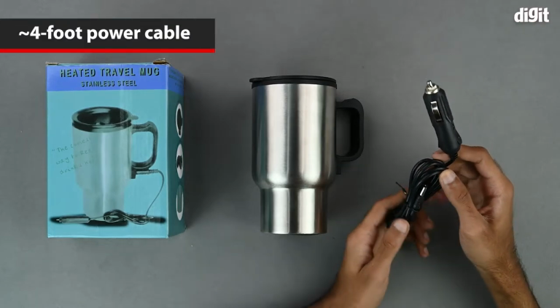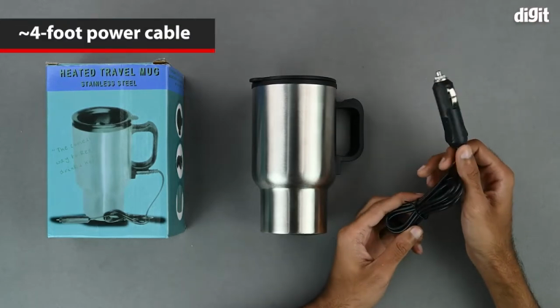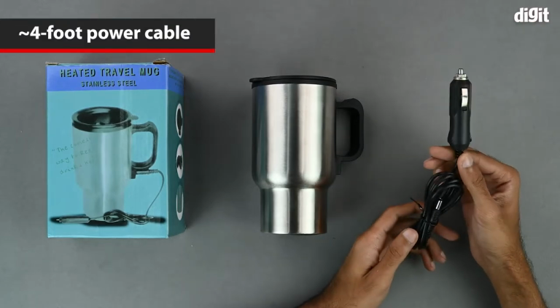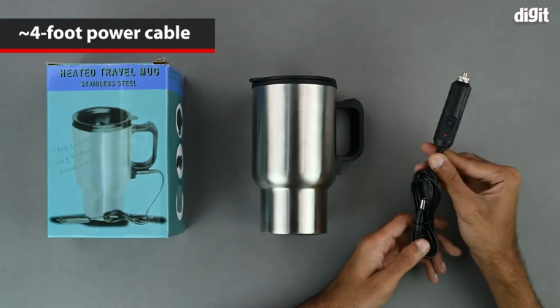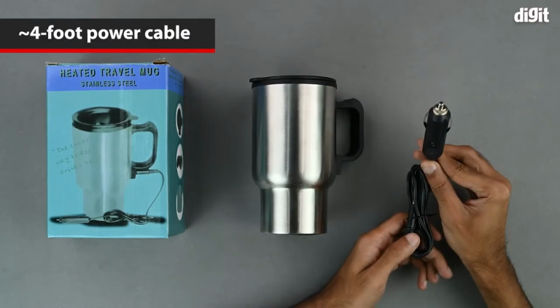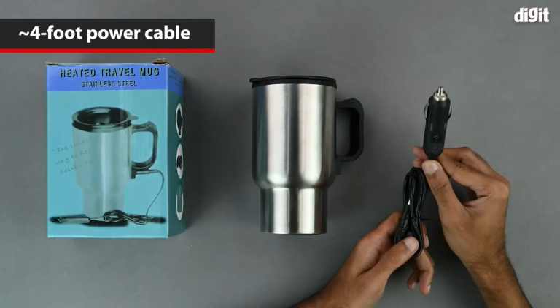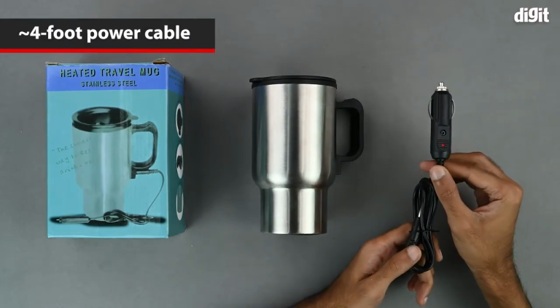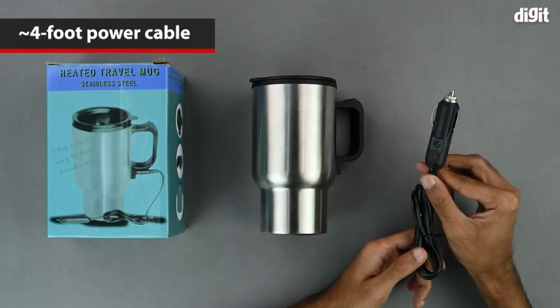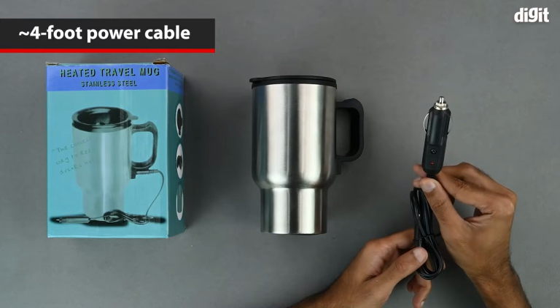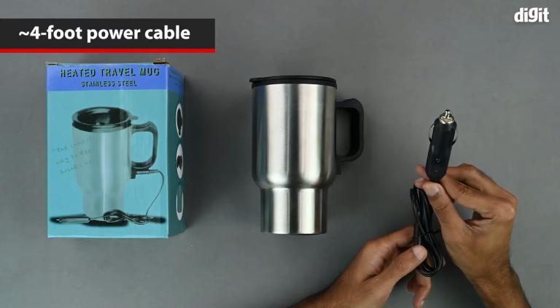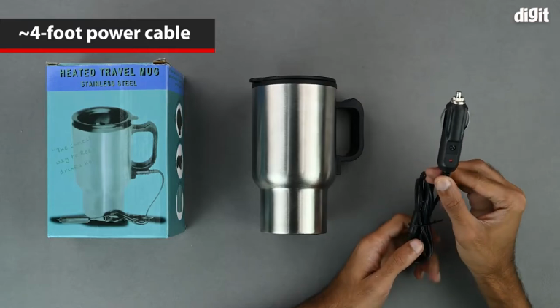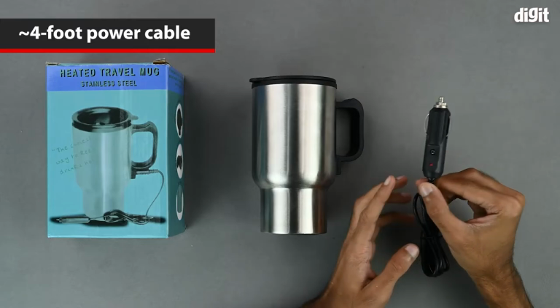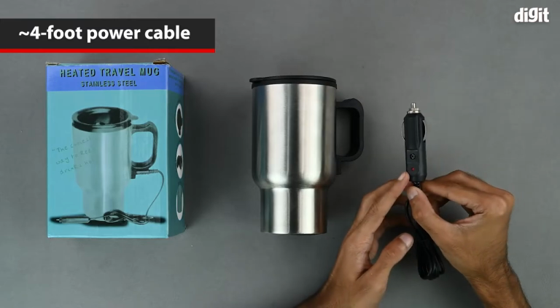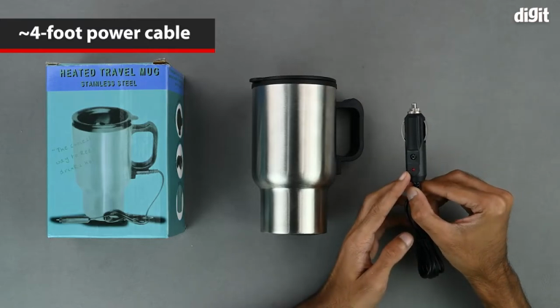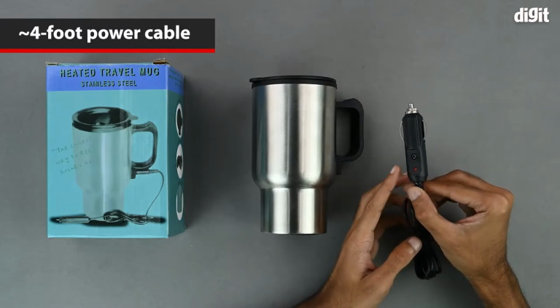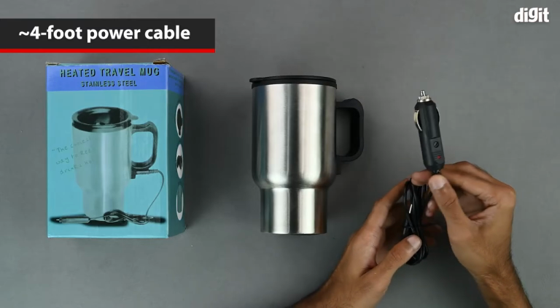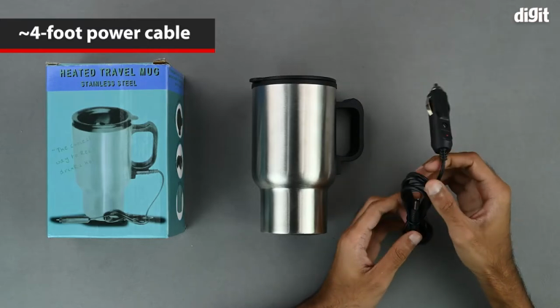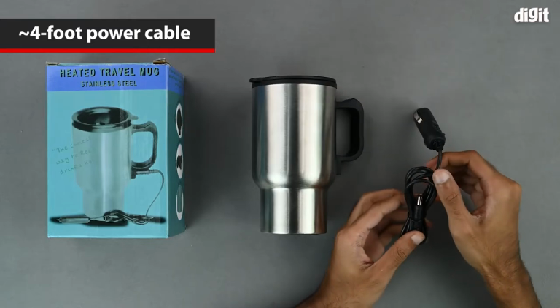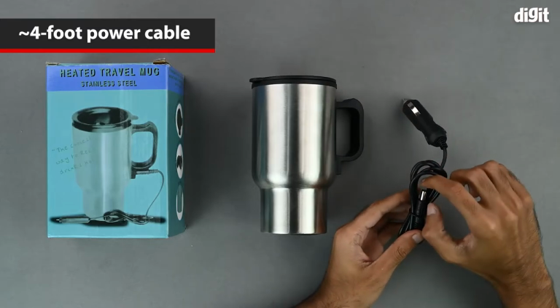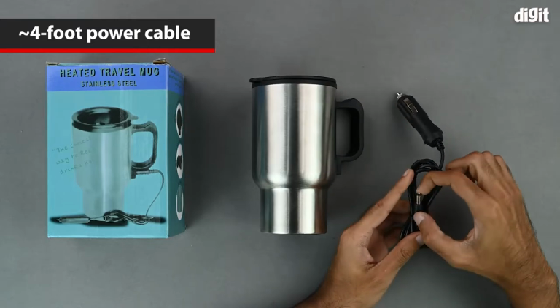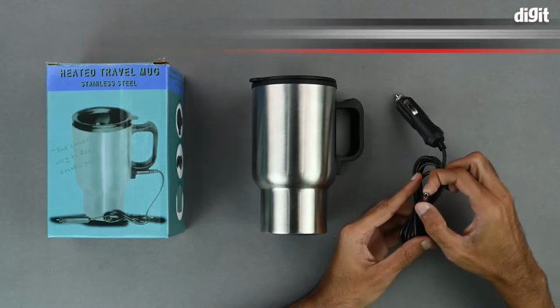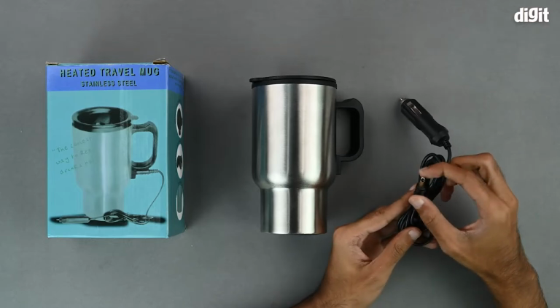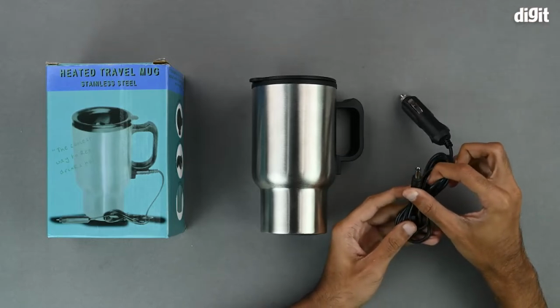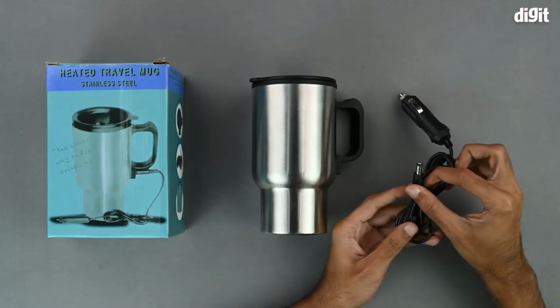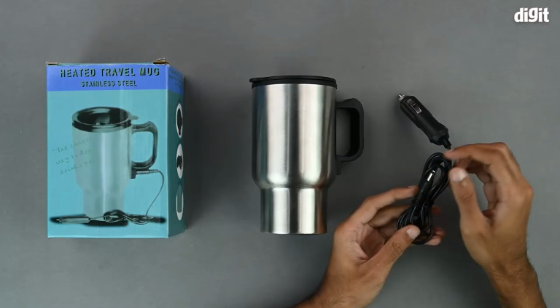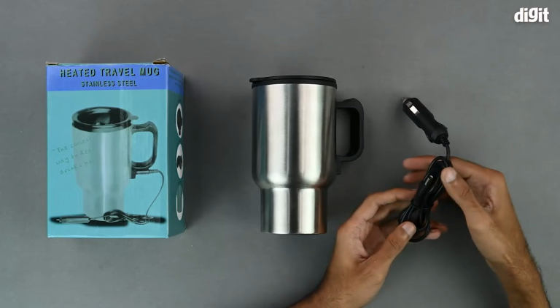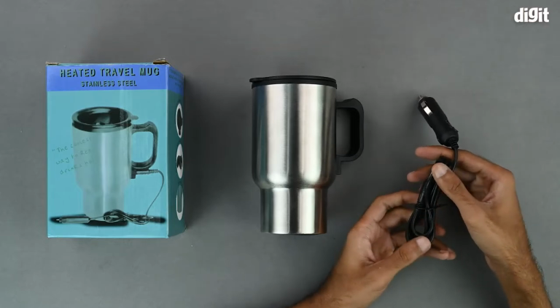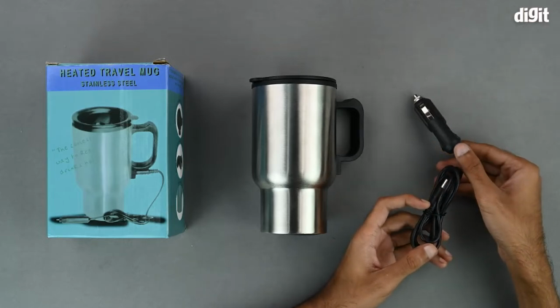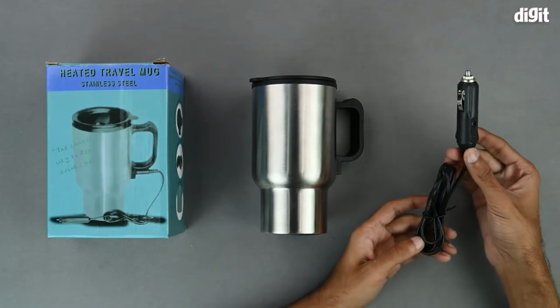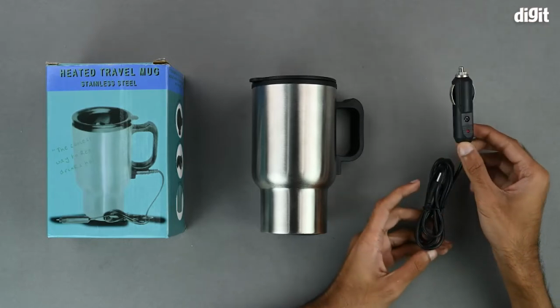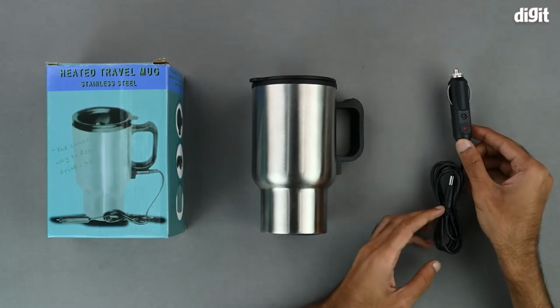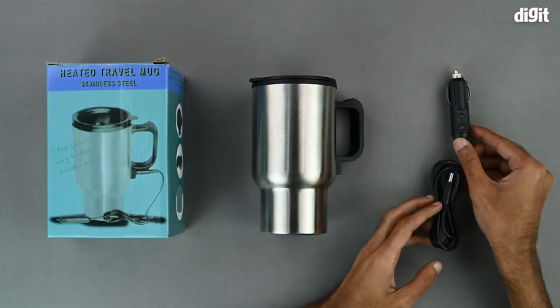The cable has a 12V car socket on one end. It also has a pilot lamp and the other end has a standard barrel type connector. The whole thing is approximately 4 feet long.